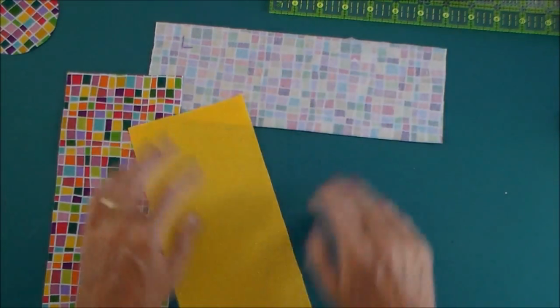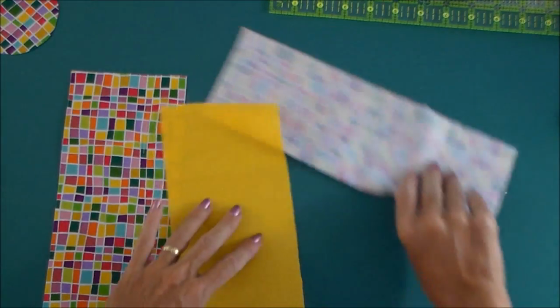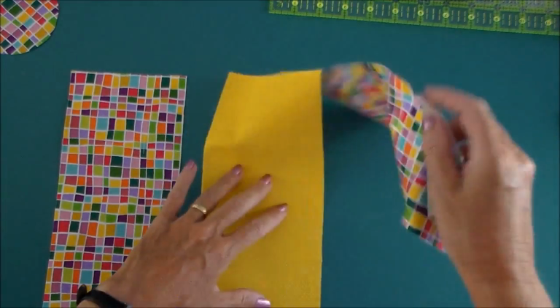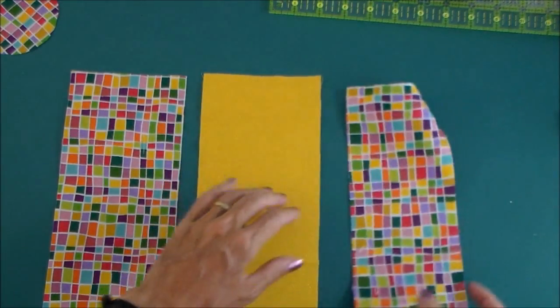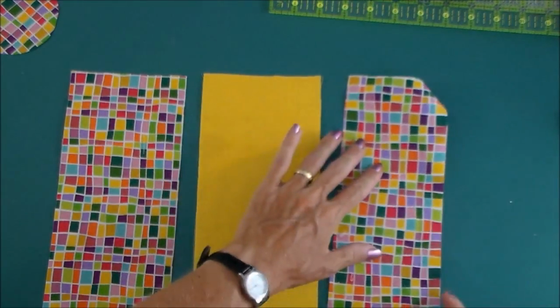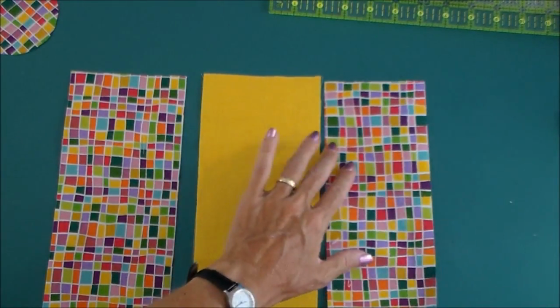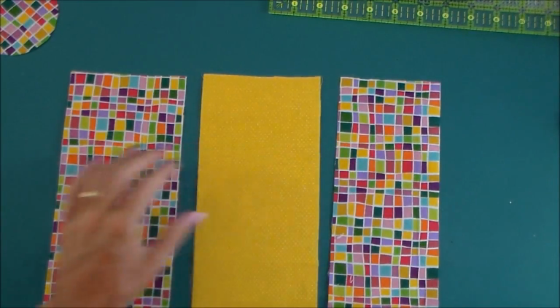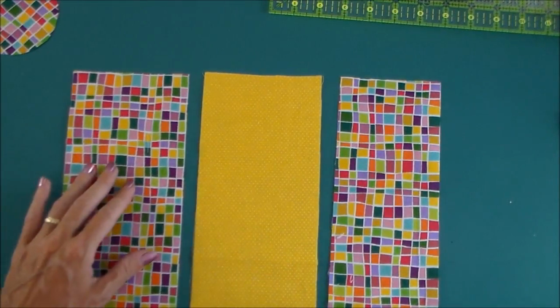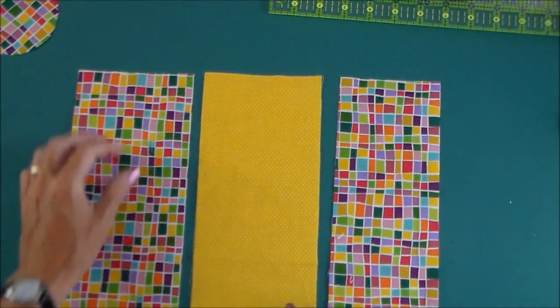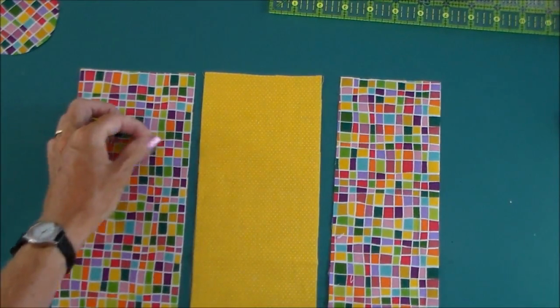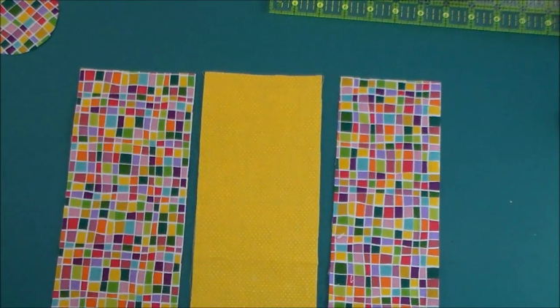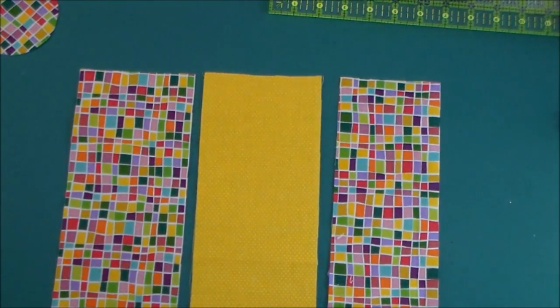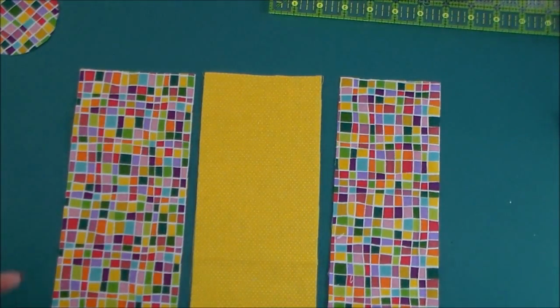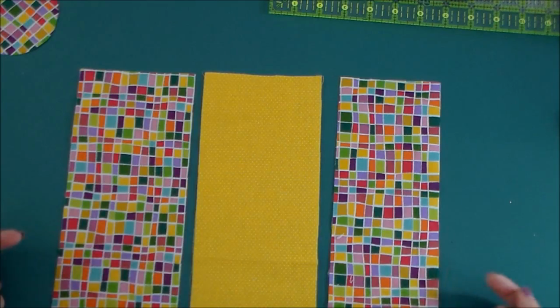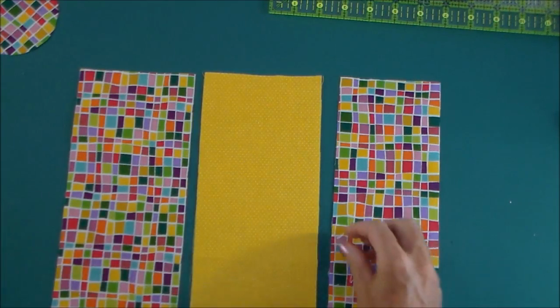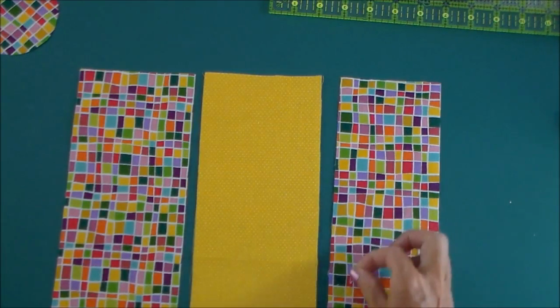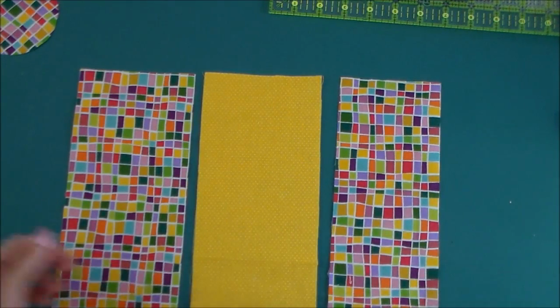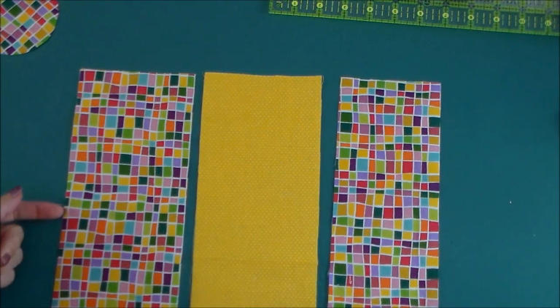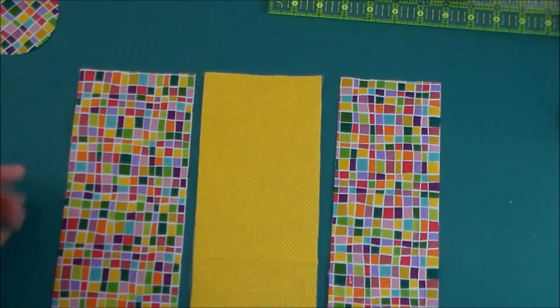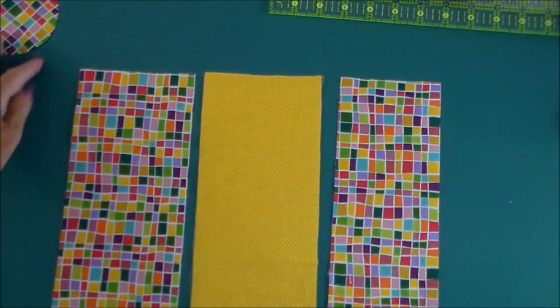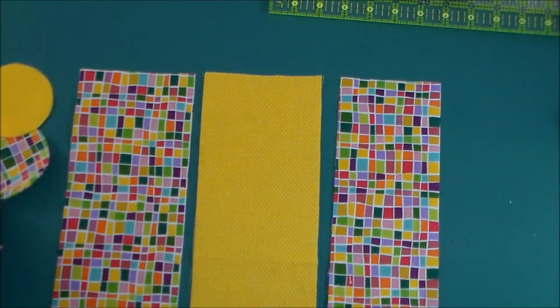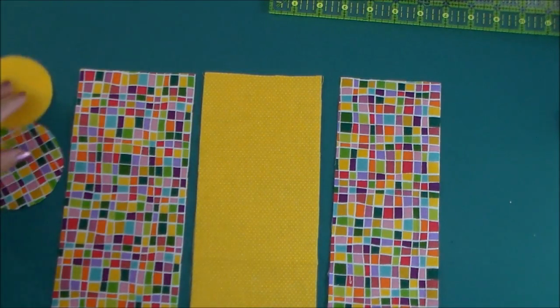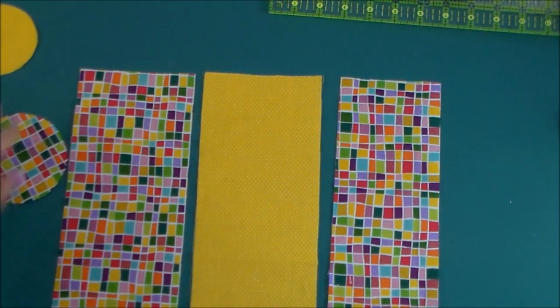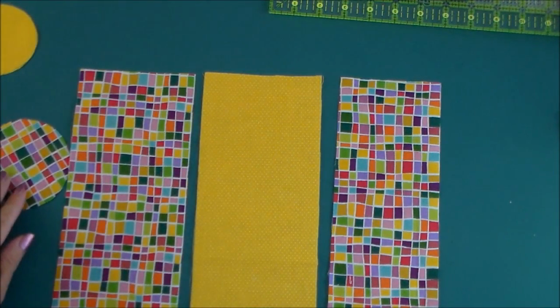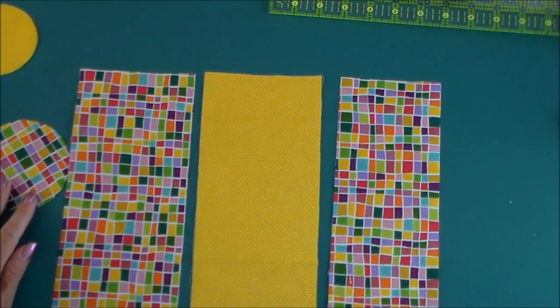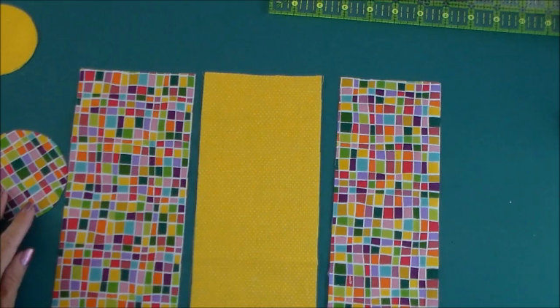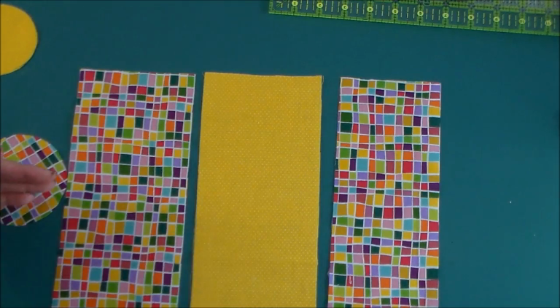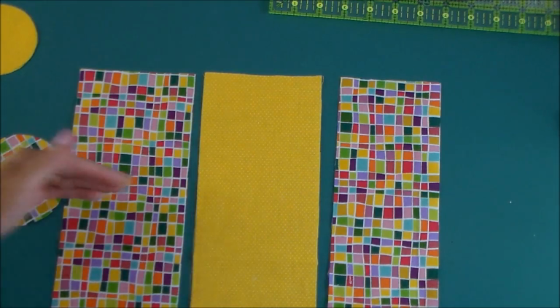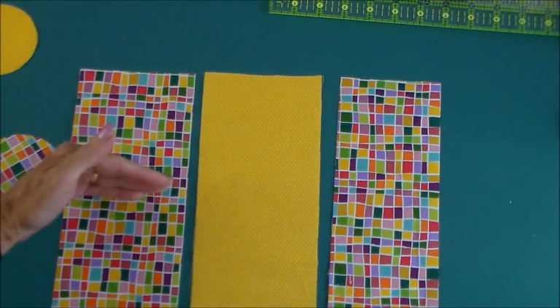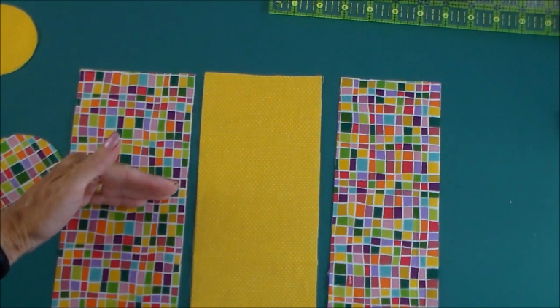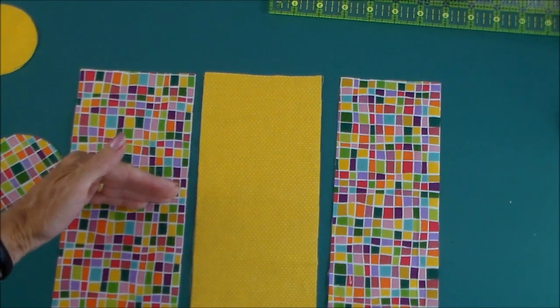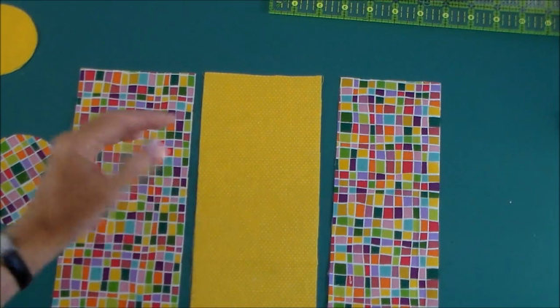My print isn't directional, so I don't have to worry about that. But if your print is directional, then this is the outer of the bag. This will be the base just here. So your print would need to face in that direction.